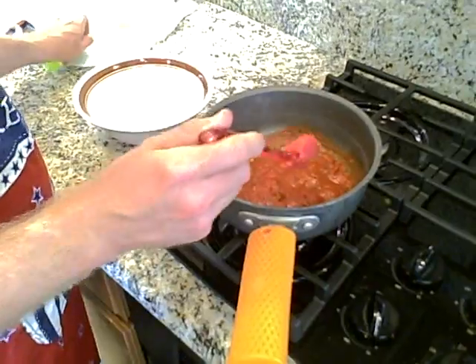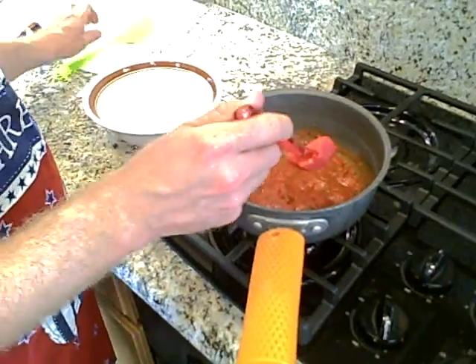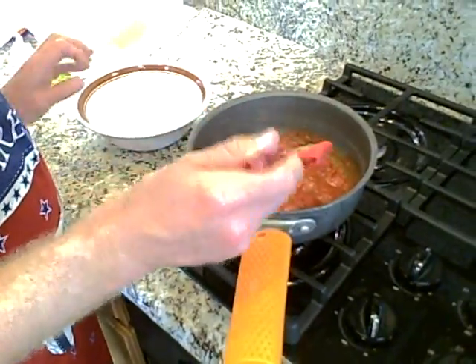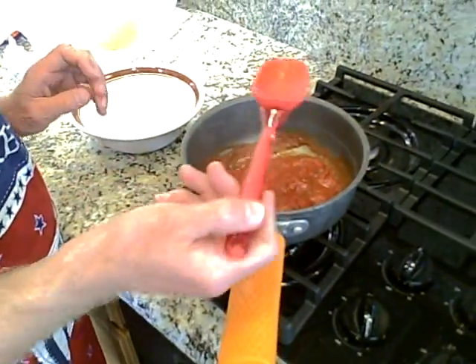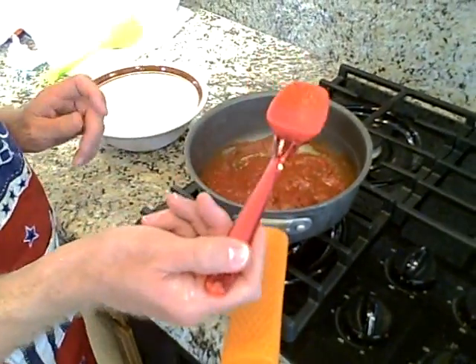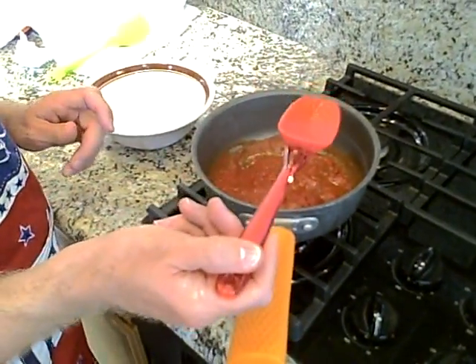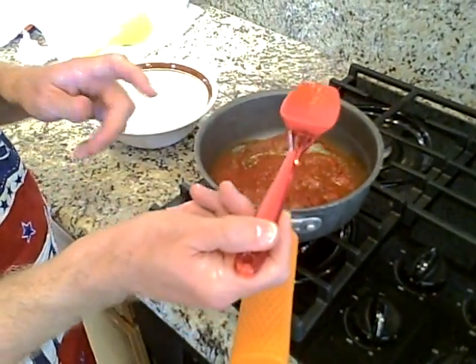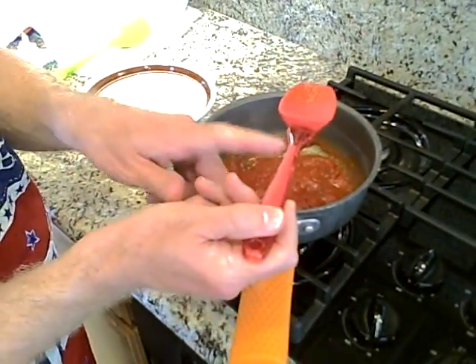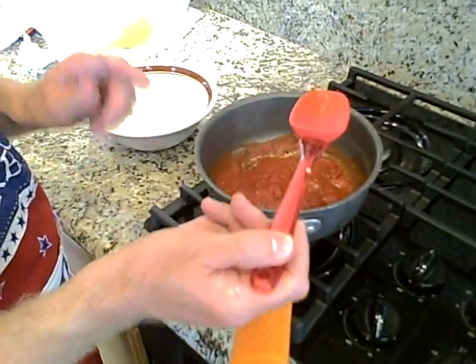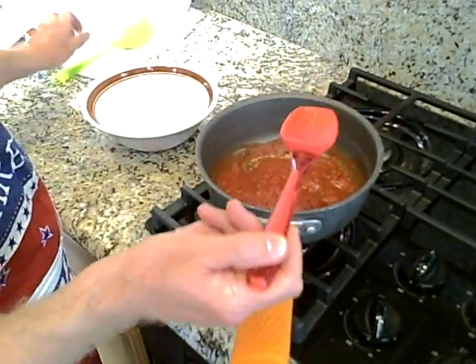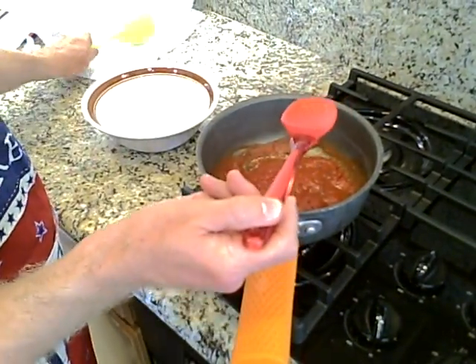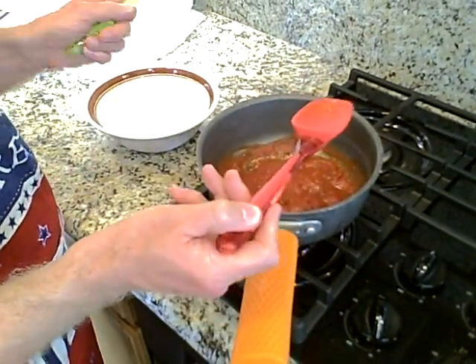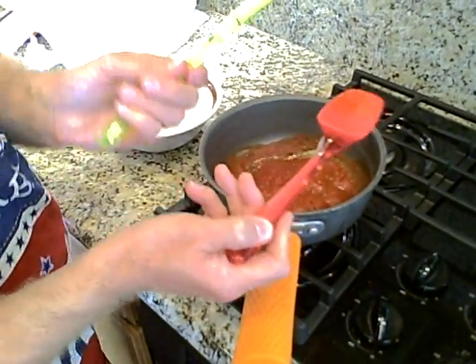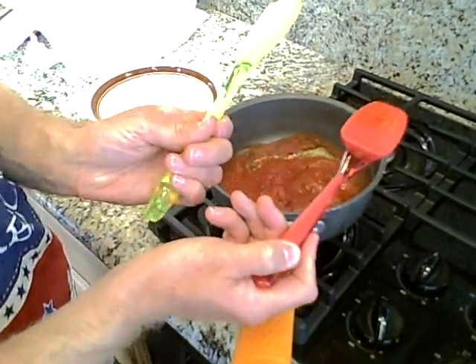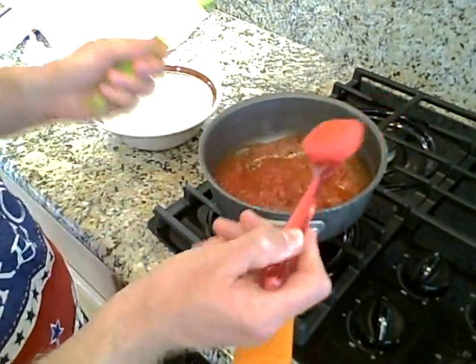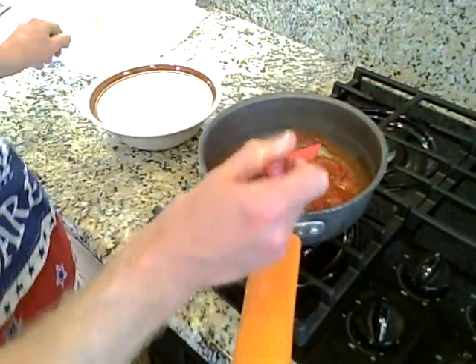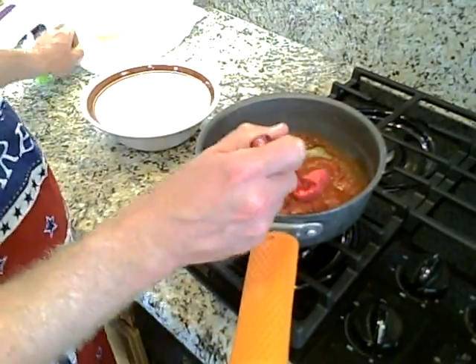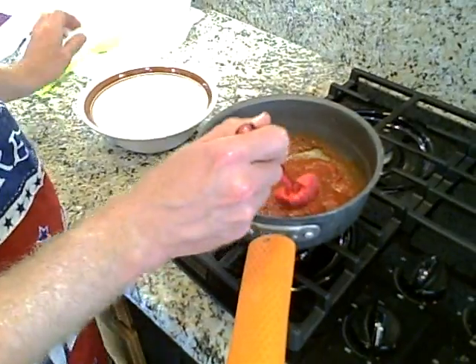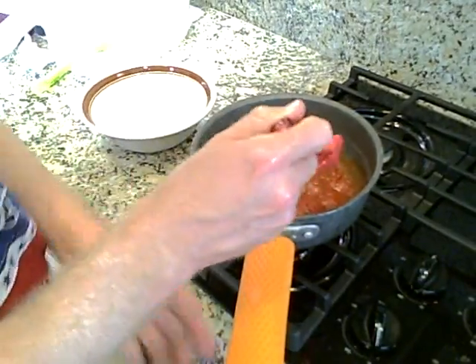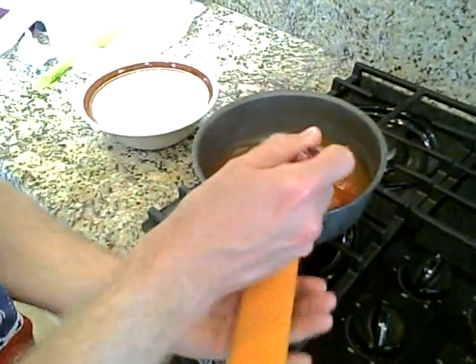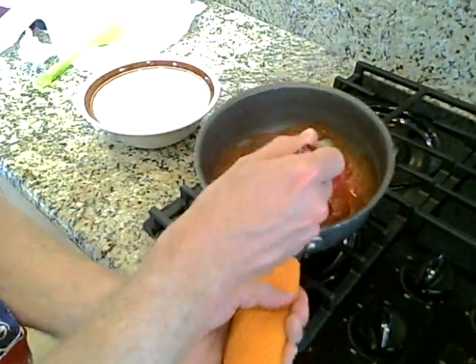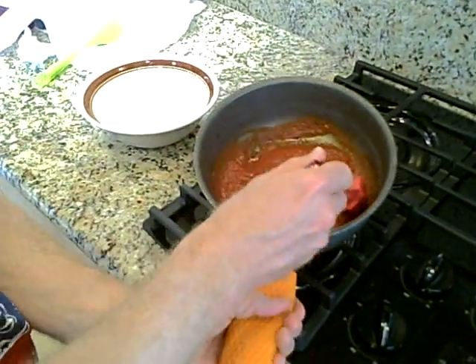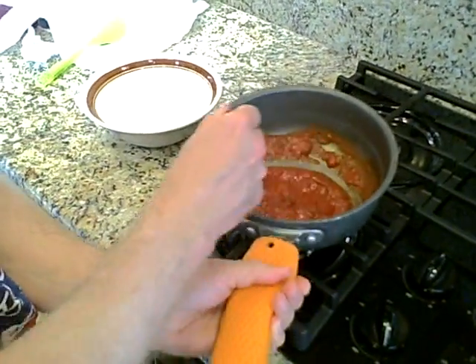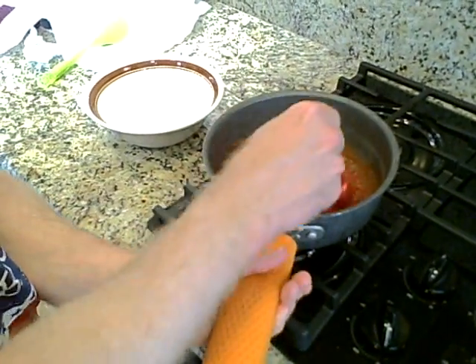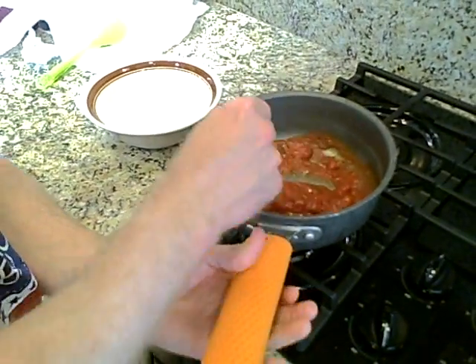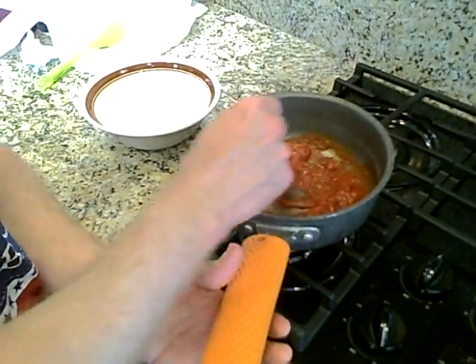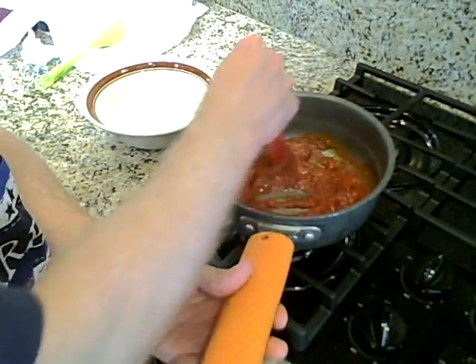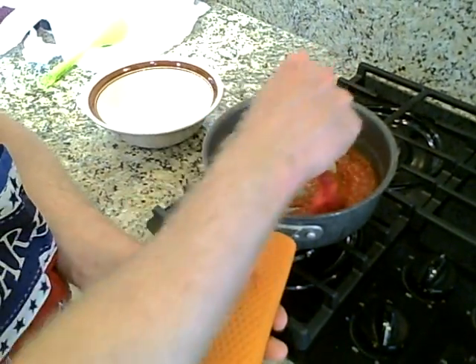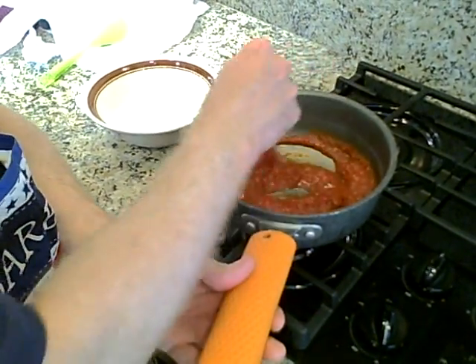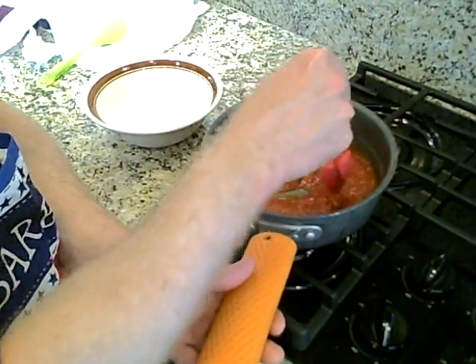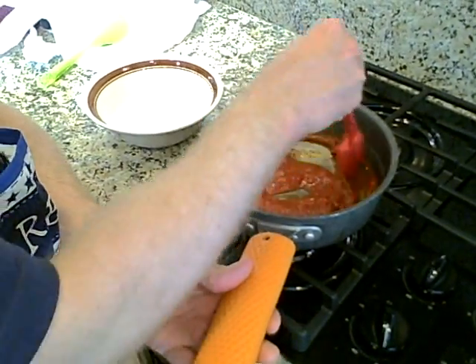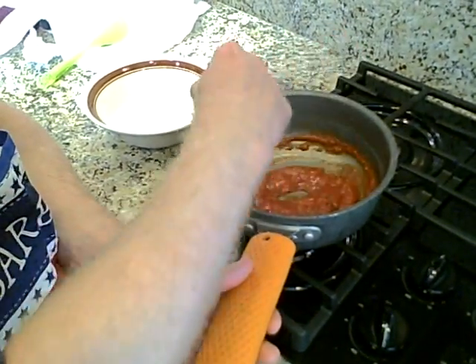This is a demonstration of the Color Me Silly silicone spoon and spatula. We're preparing pasta sauce and taking the spoon, stirring the pasta sauce around.